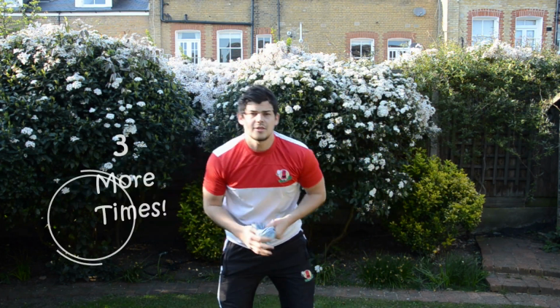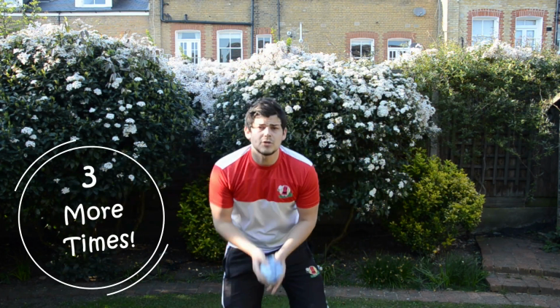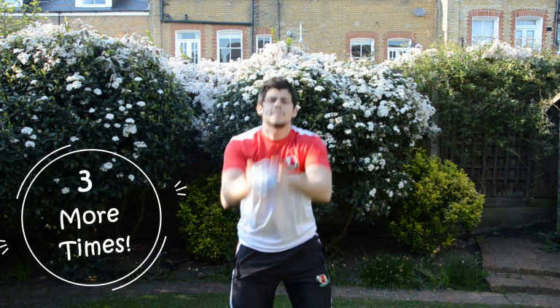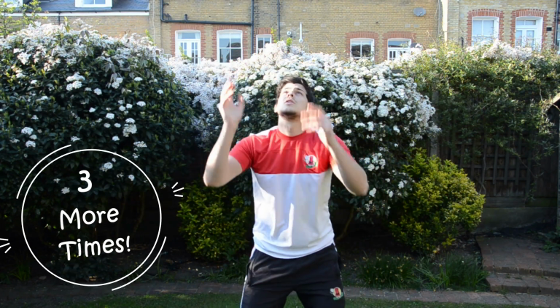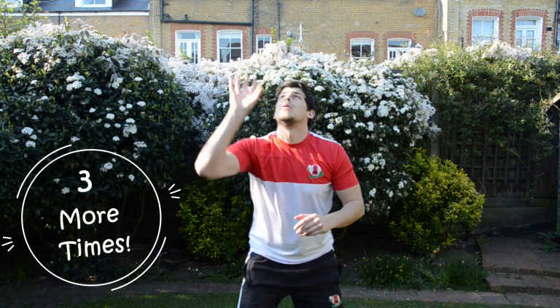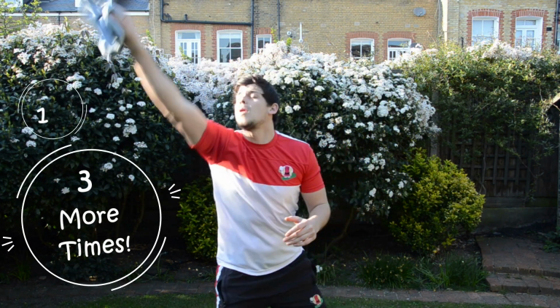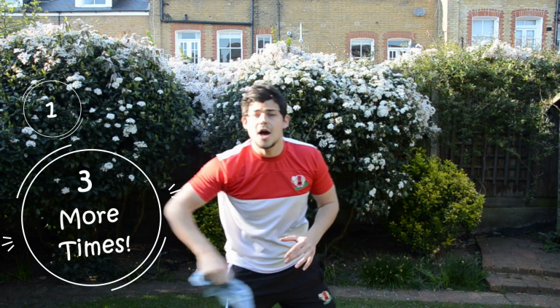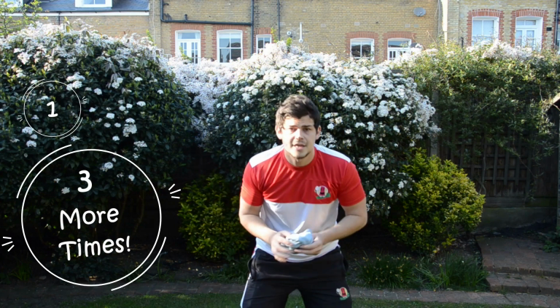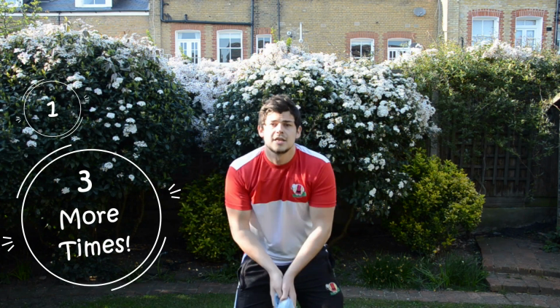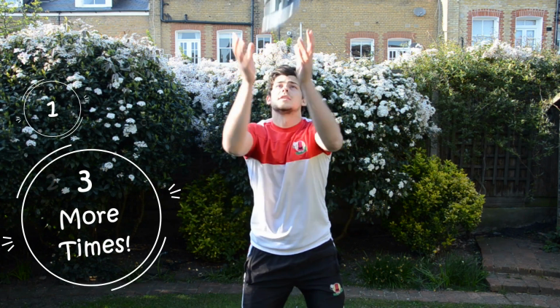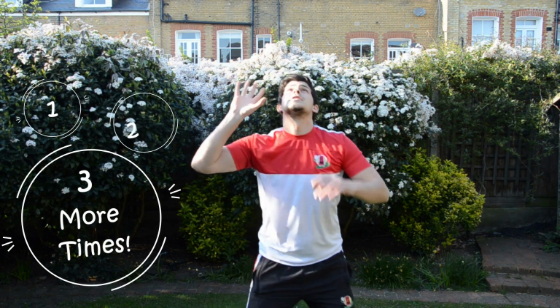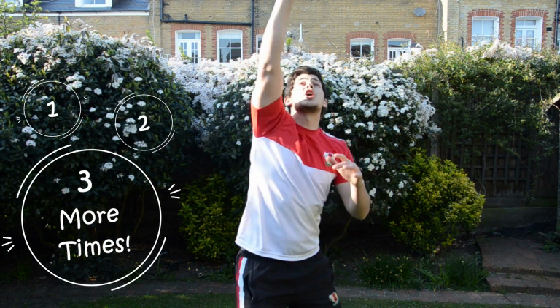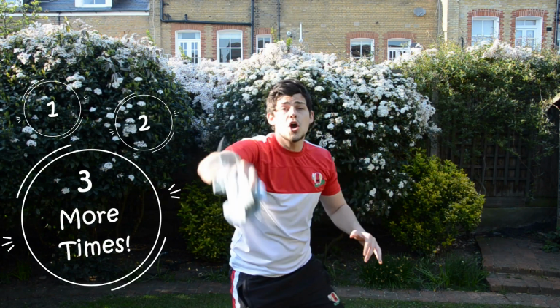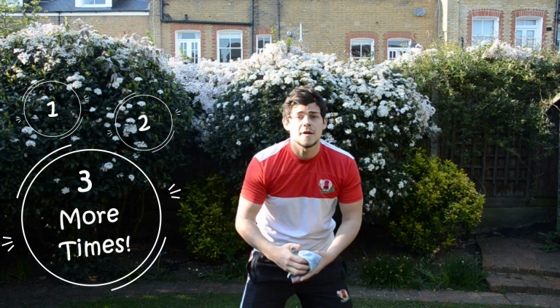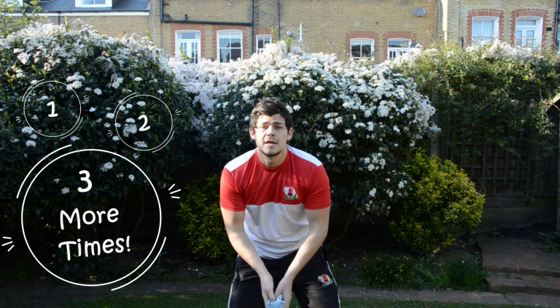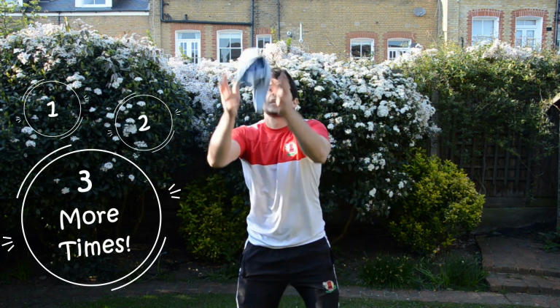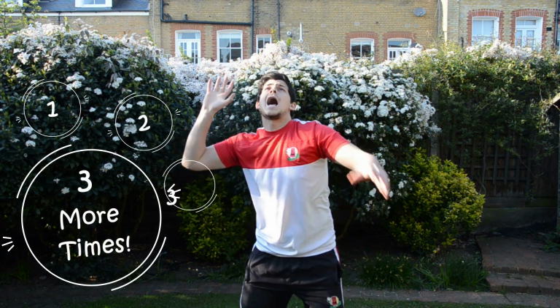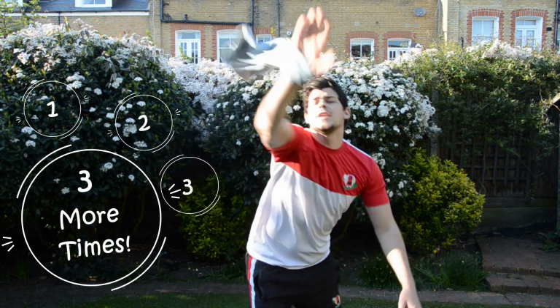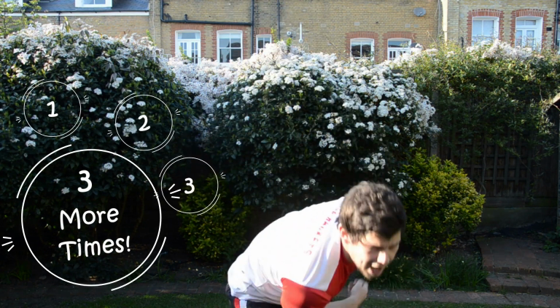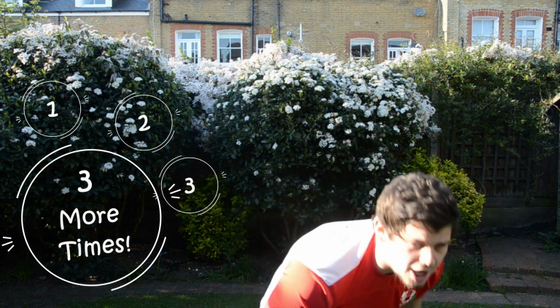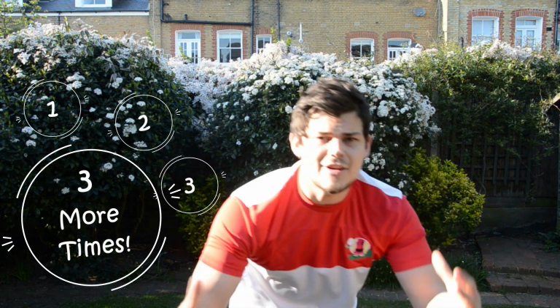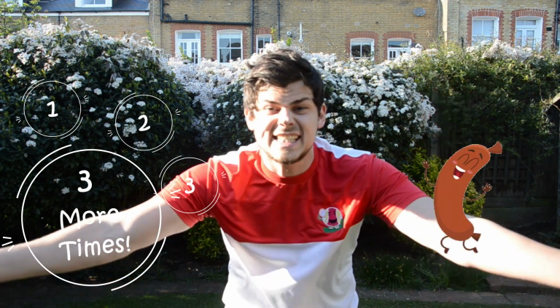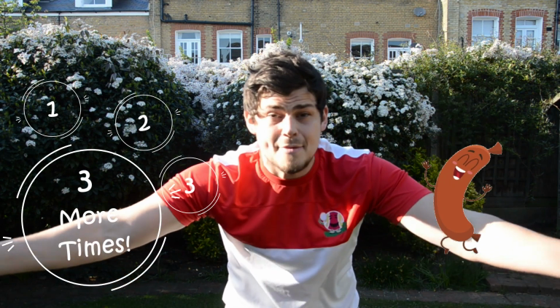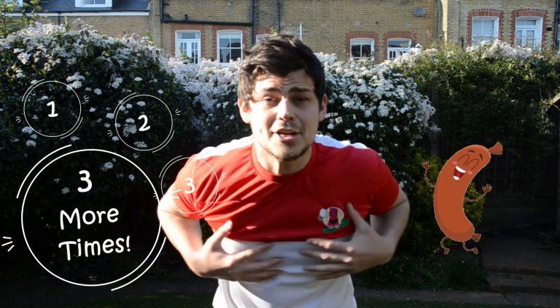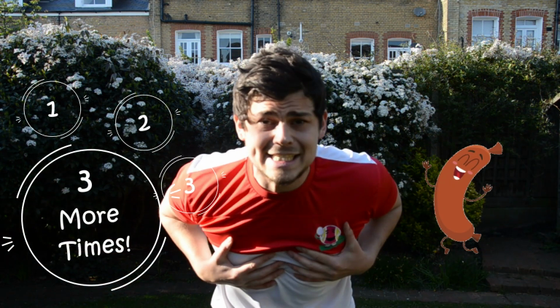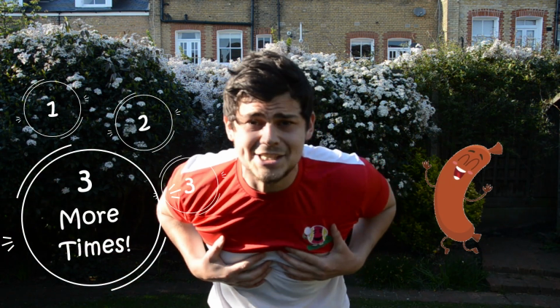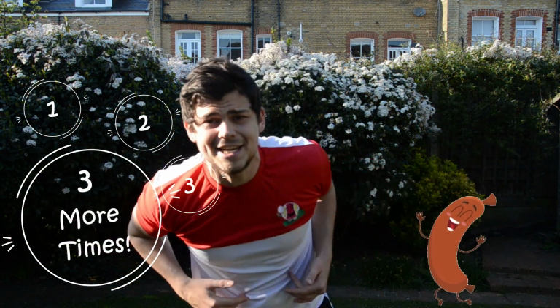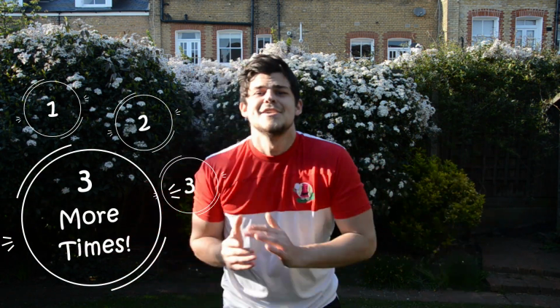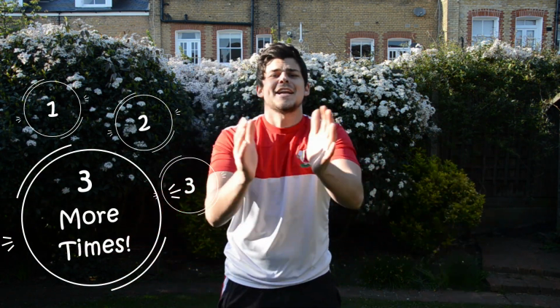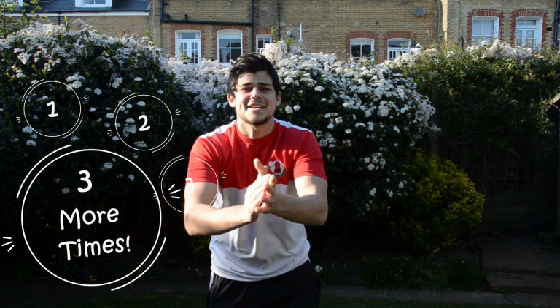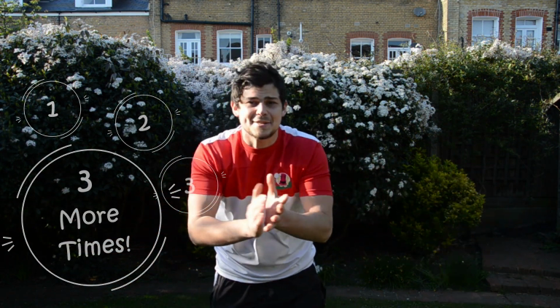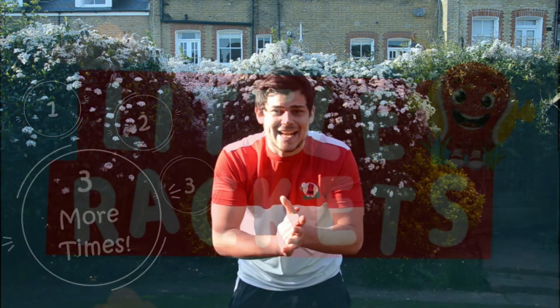Three more times. One. Two. And... Coach Harry missed it — that means Coach Harry's a silly sausage! Well done, children. Give ourselves a big clap.